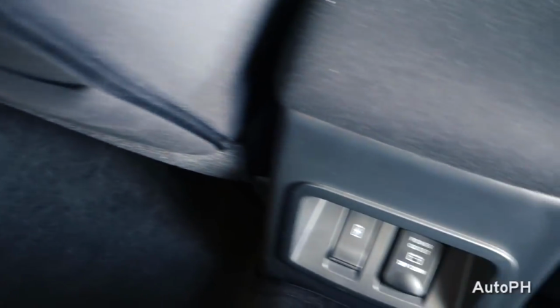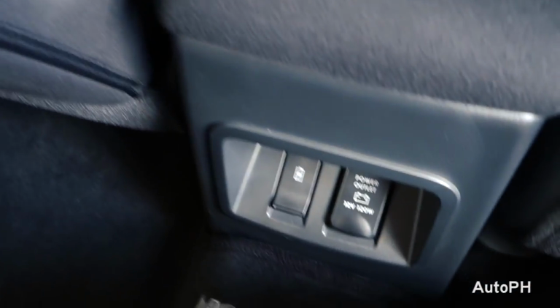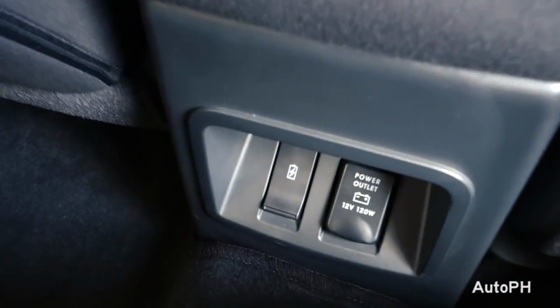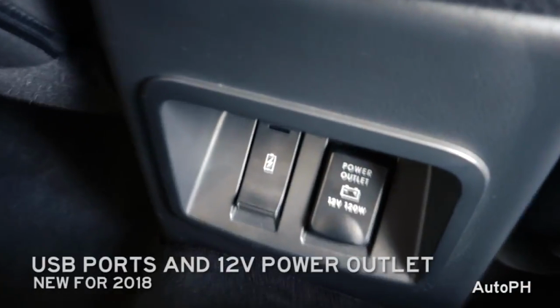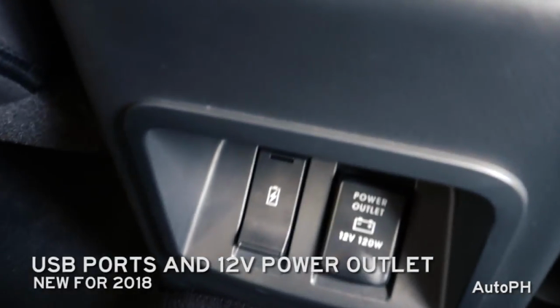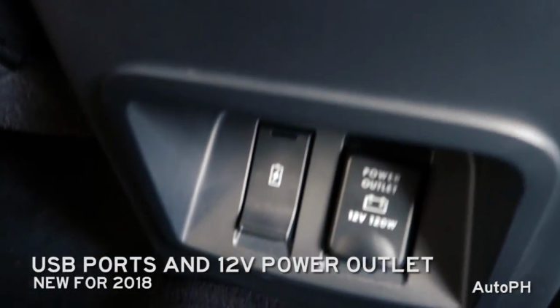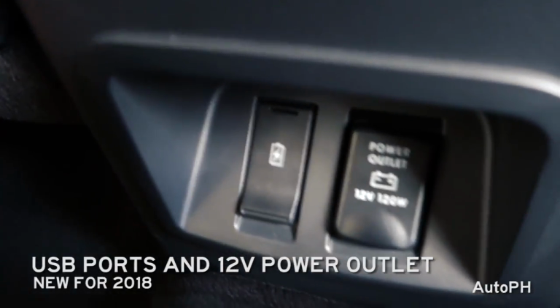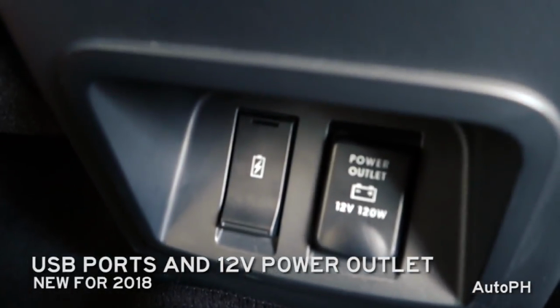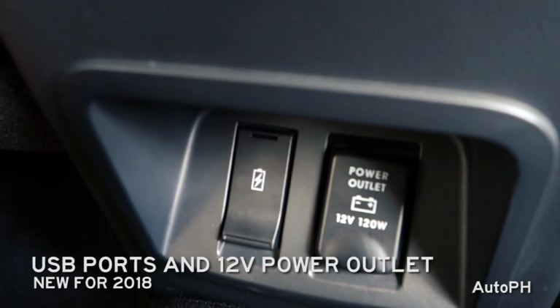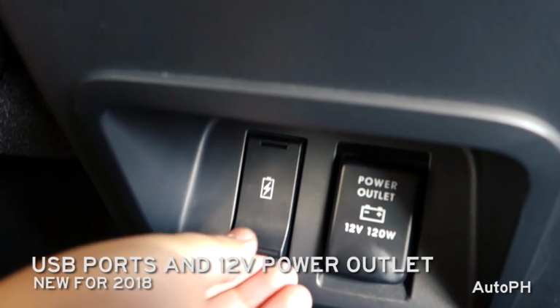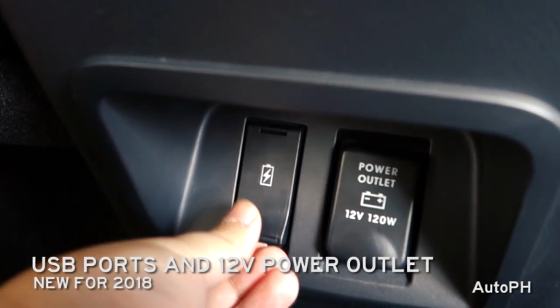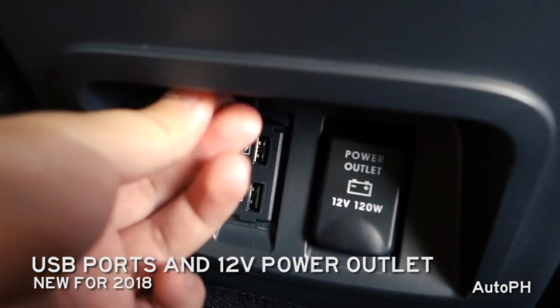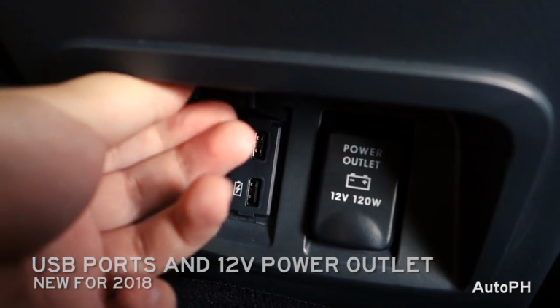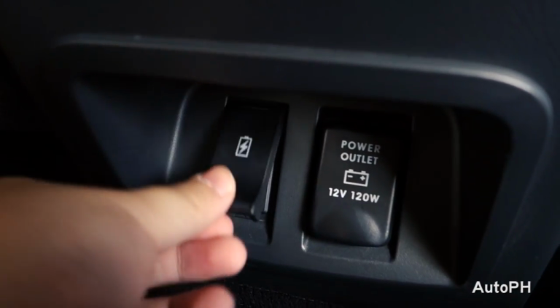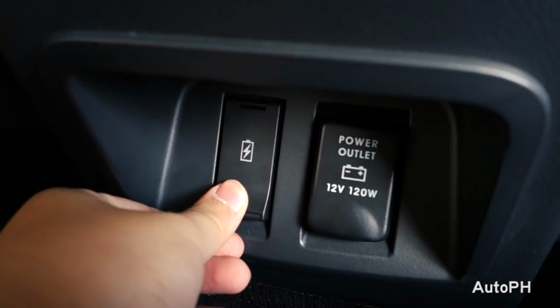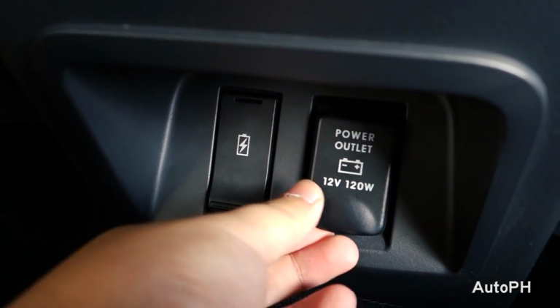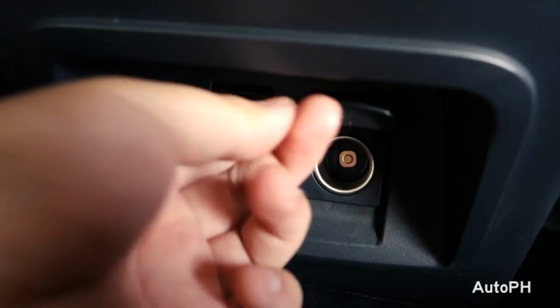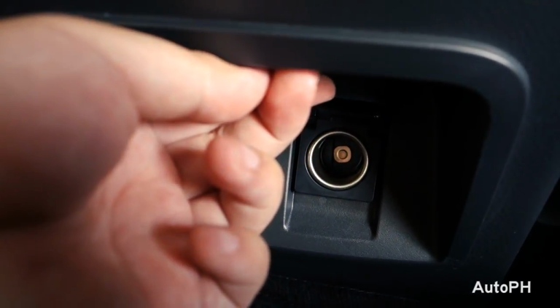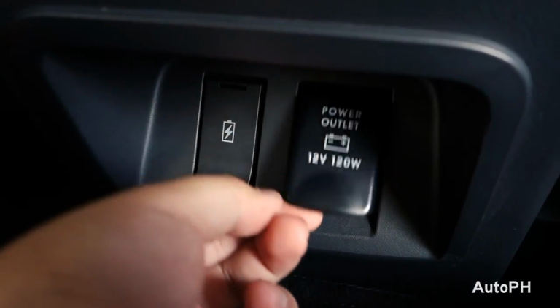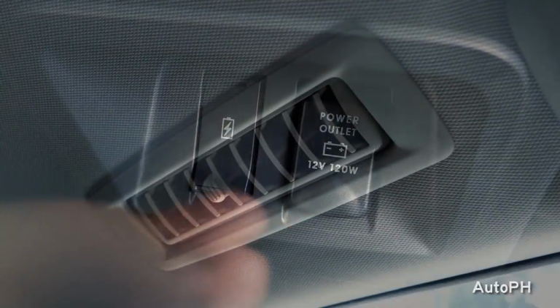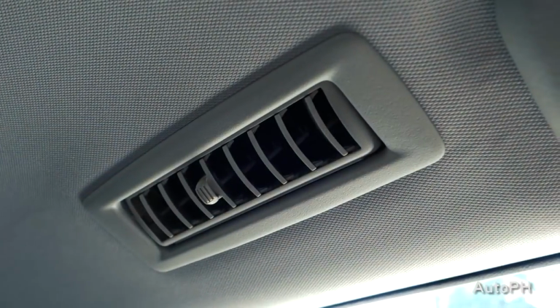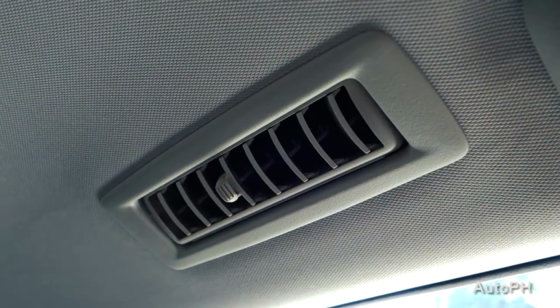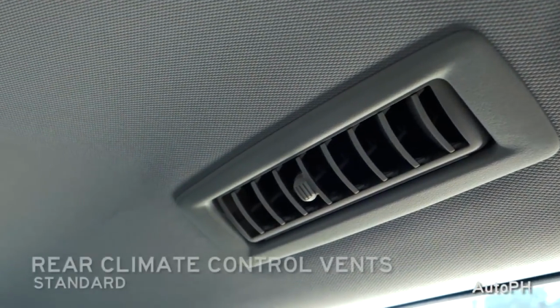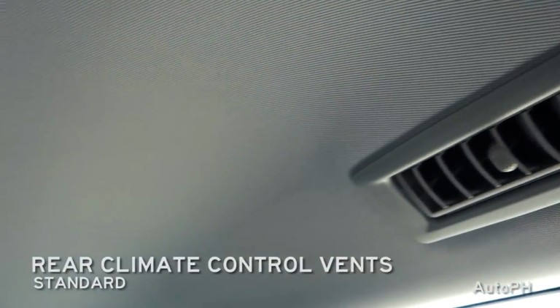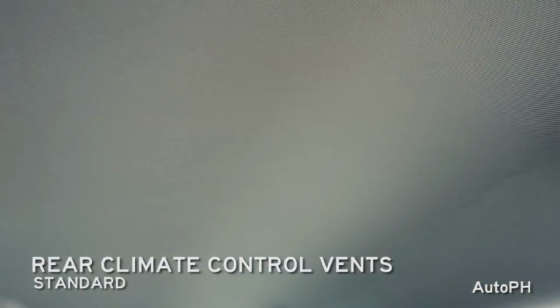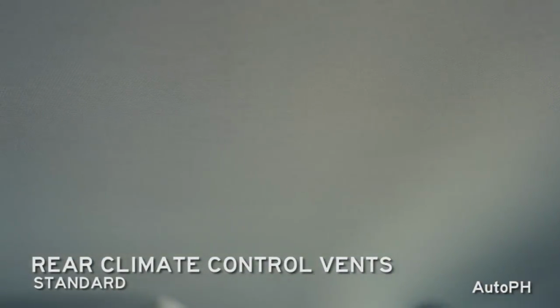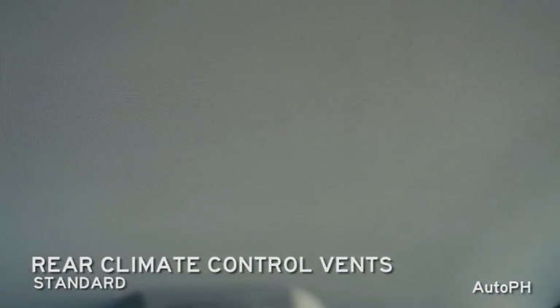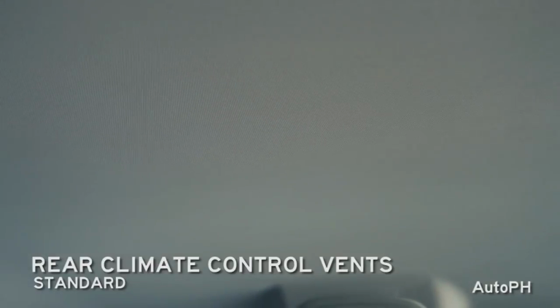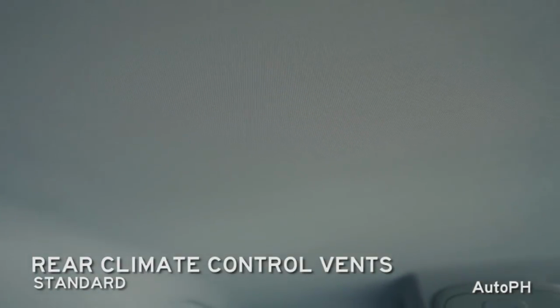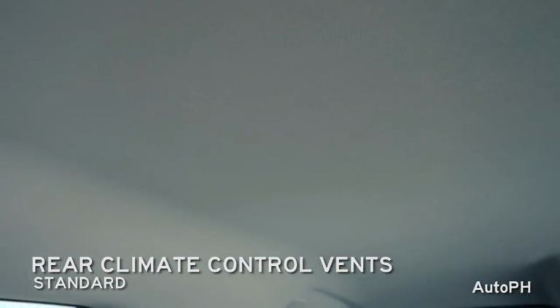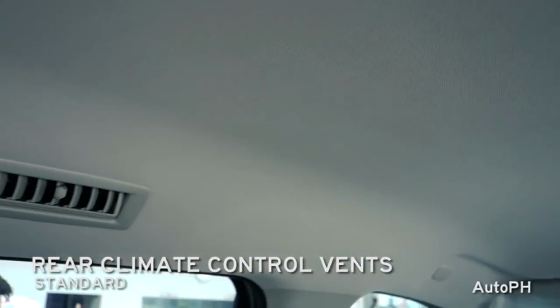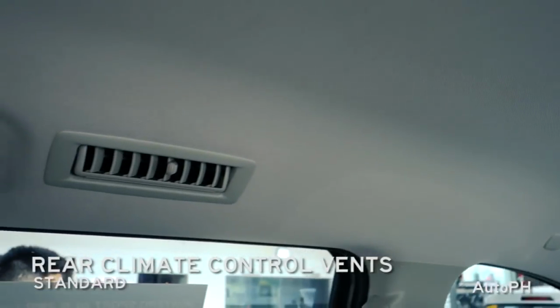Below, in the center, and new for 2018 as well, you can find two USB ports and a 12V power outlet. On both sides above are your rear aircon vents, and in the center are map lights and the buttons for the rear vents.